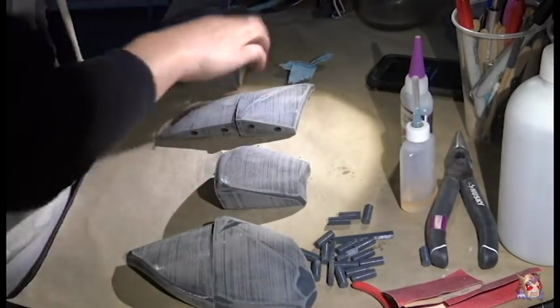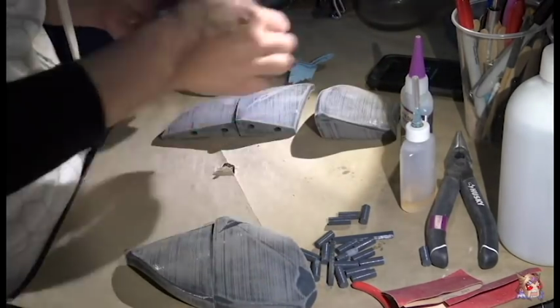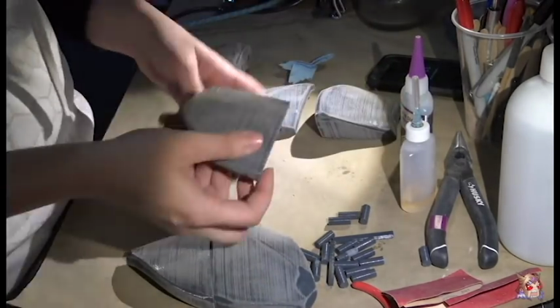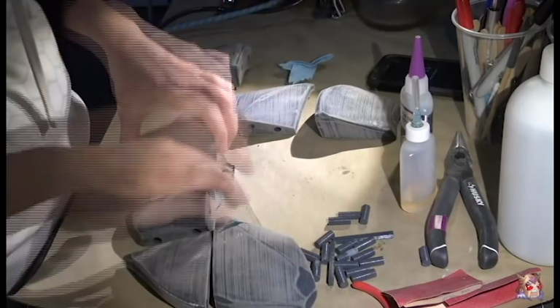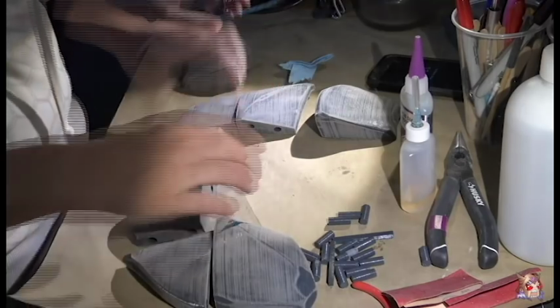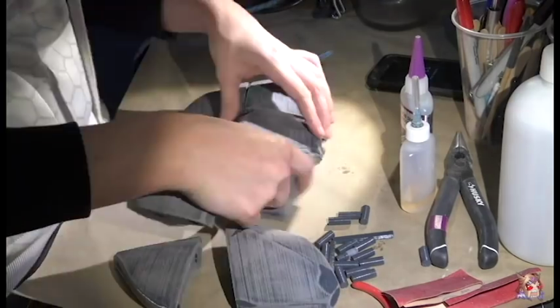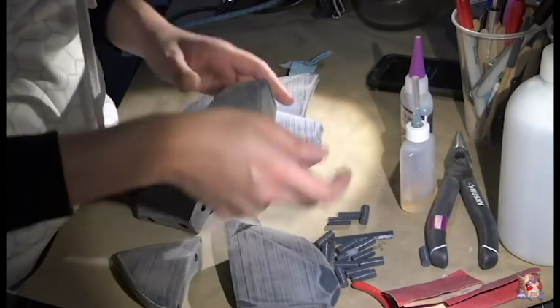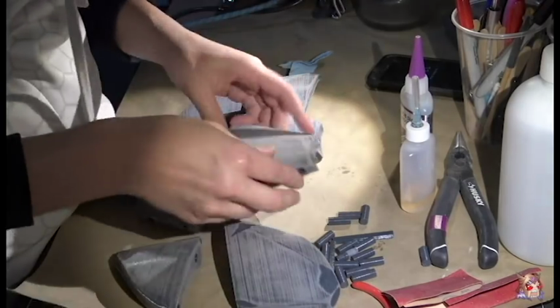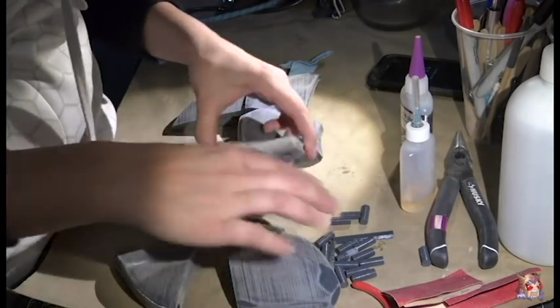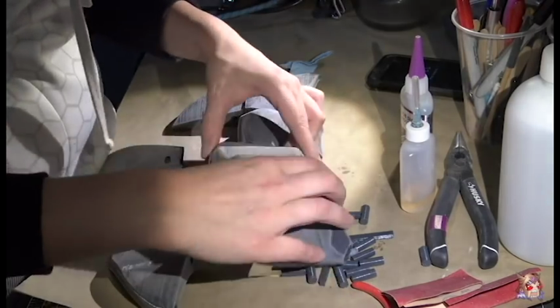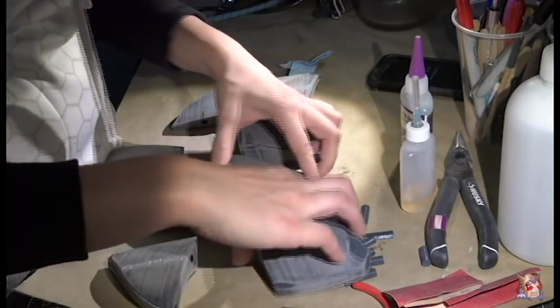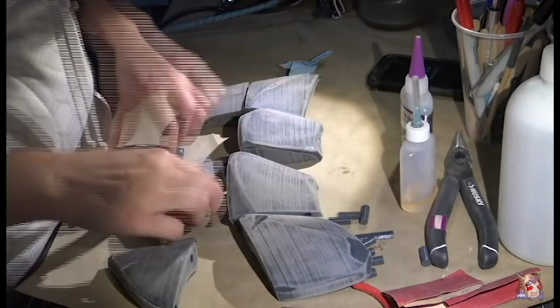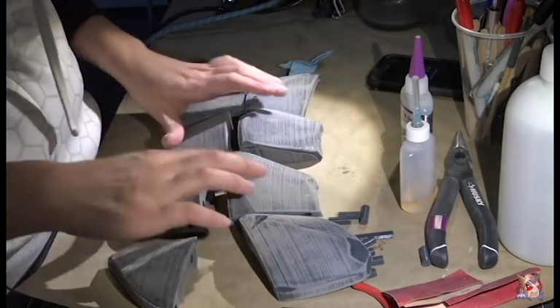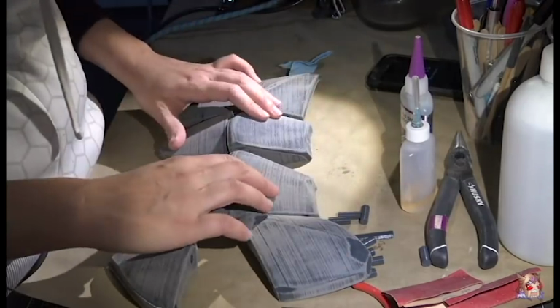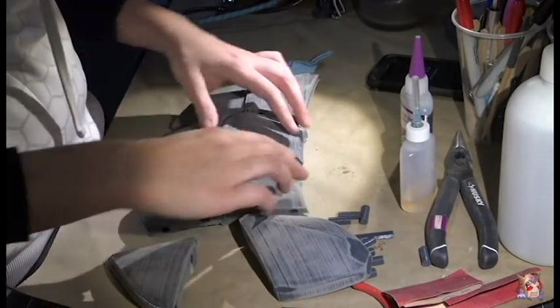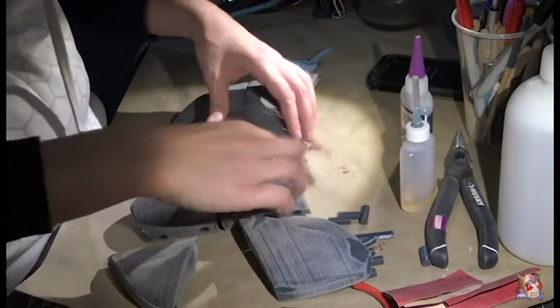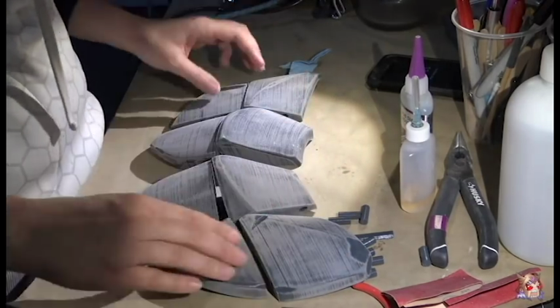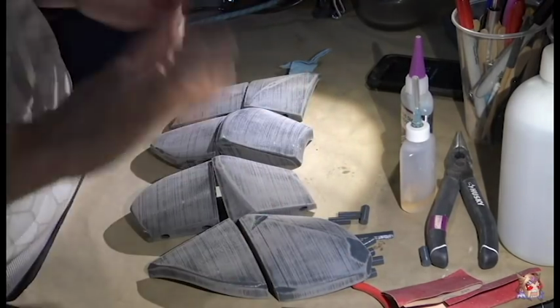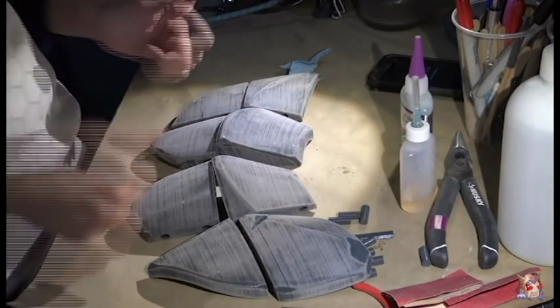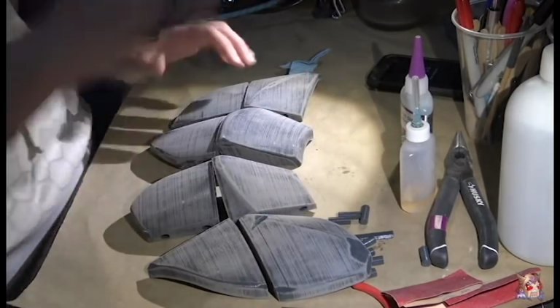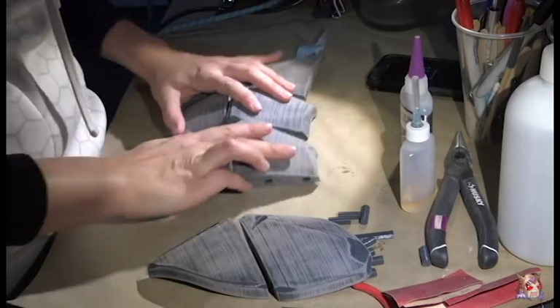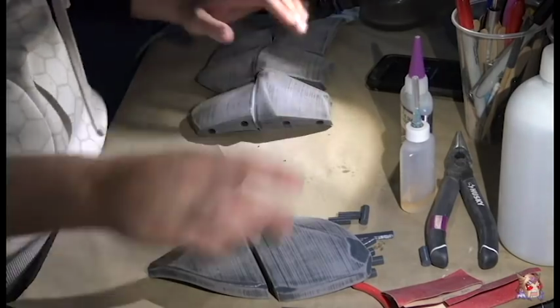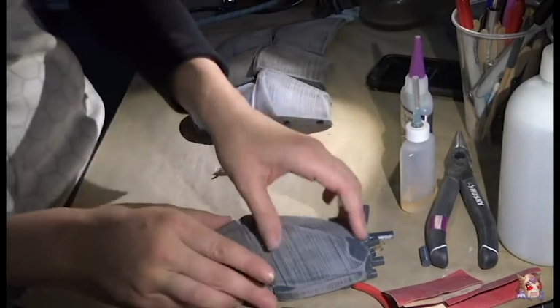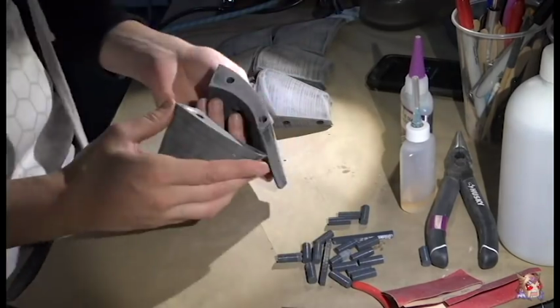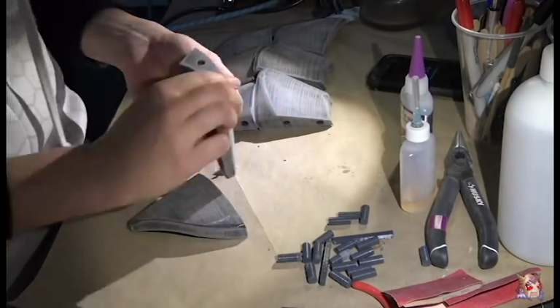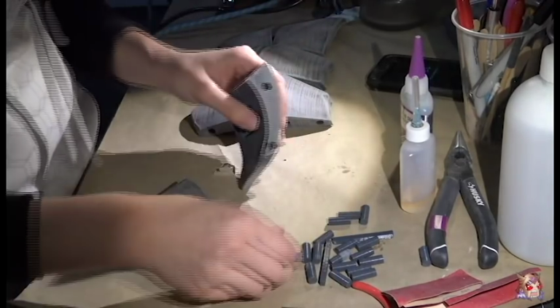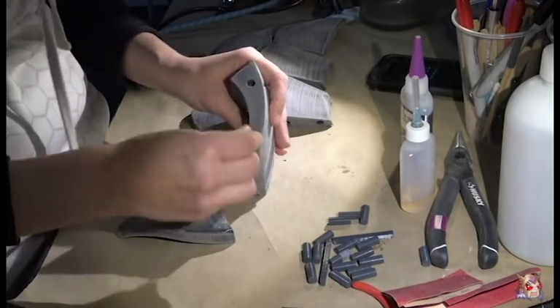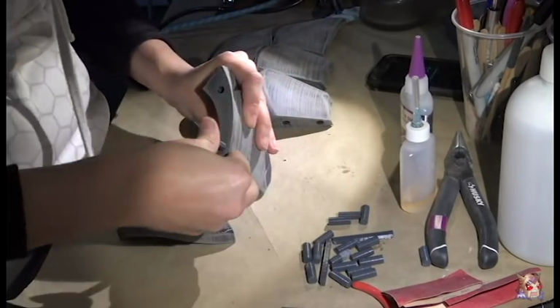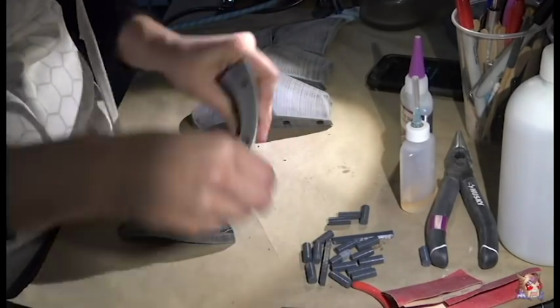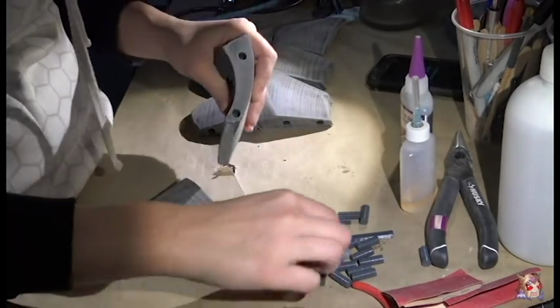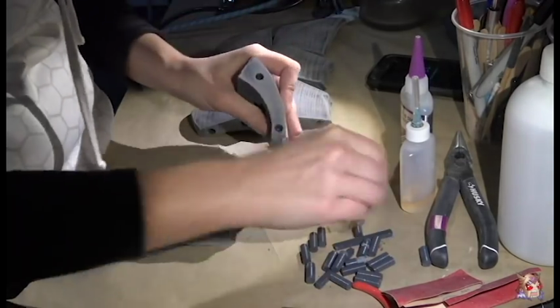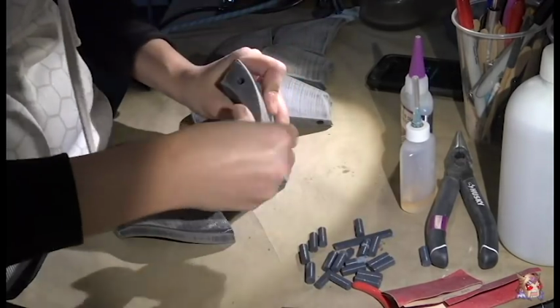Glue-wise, I used something called Instacure Hobby Glue. It is one of my favorite things, and it was introduced to me from the infamous Gary Cow, a.k.a. Beer Money Props.